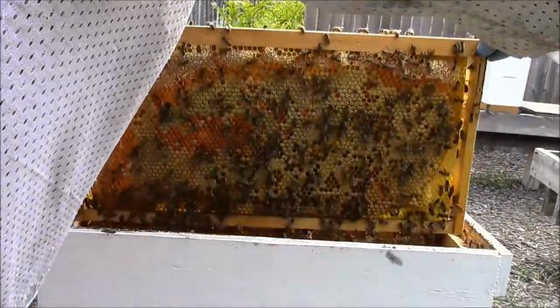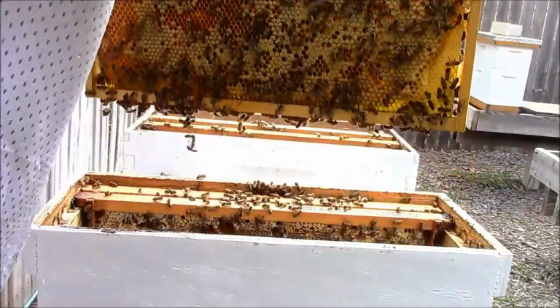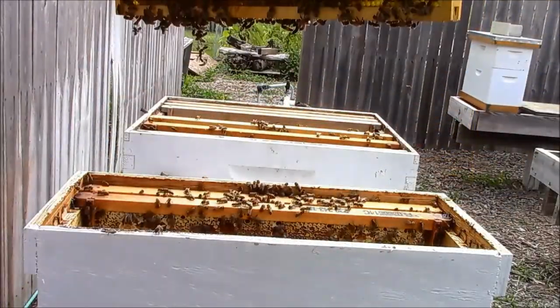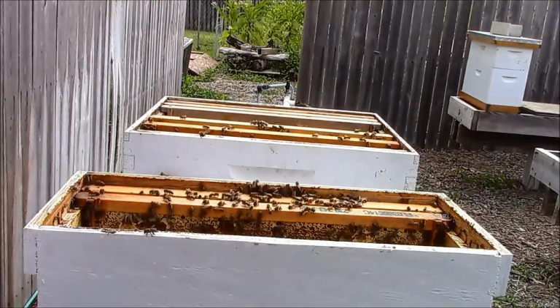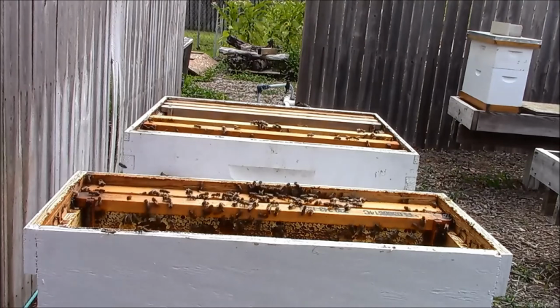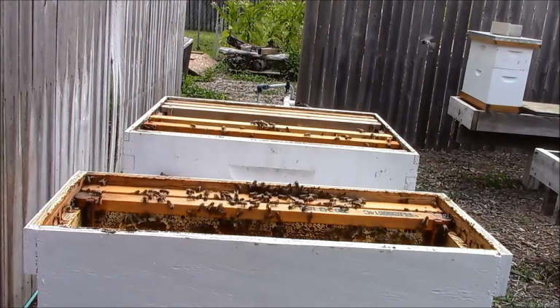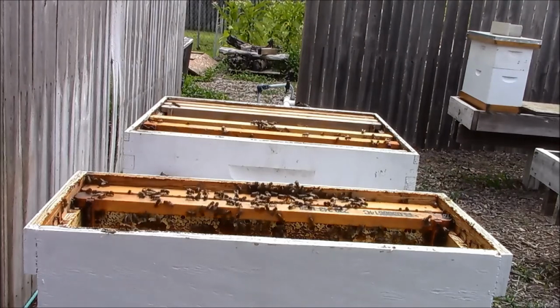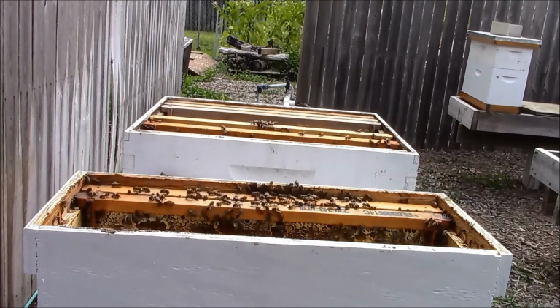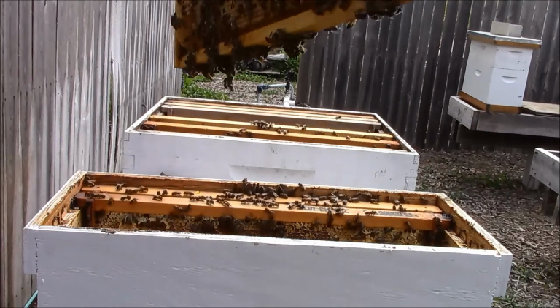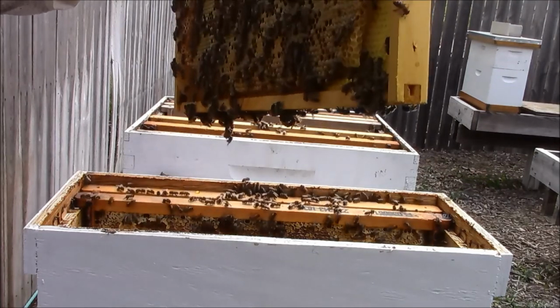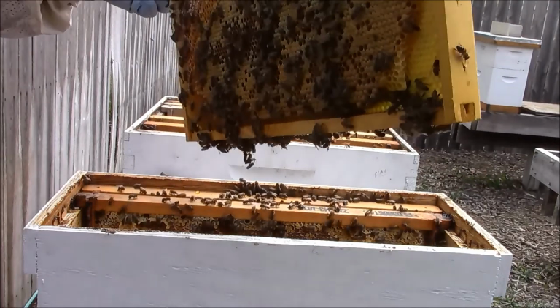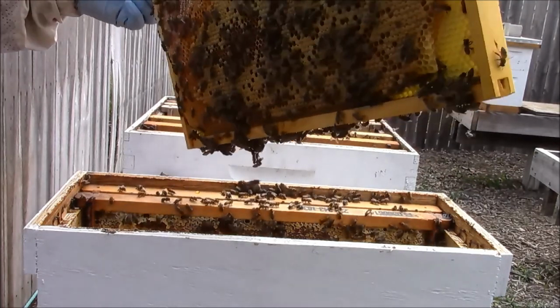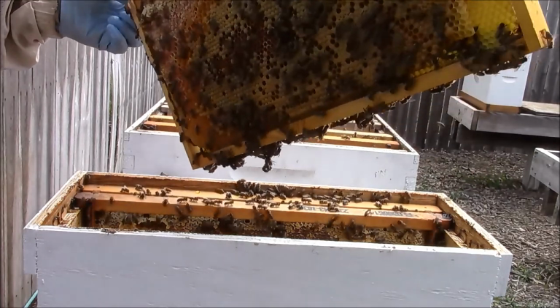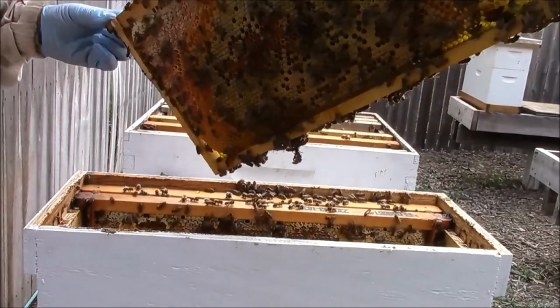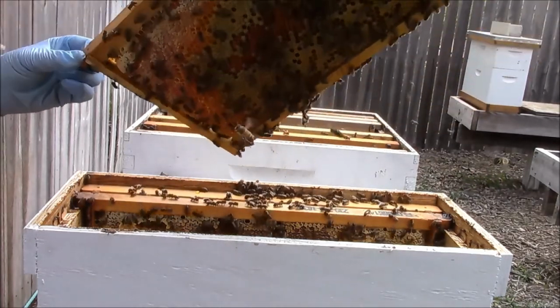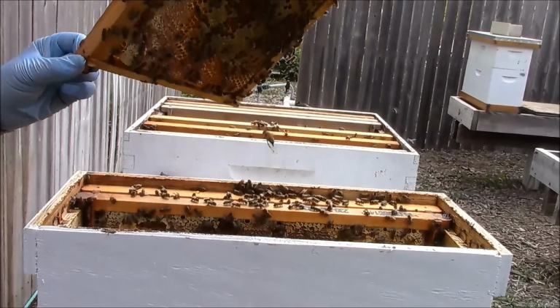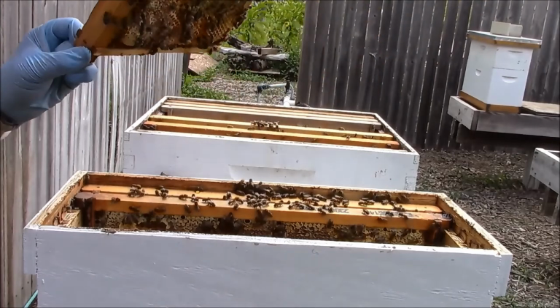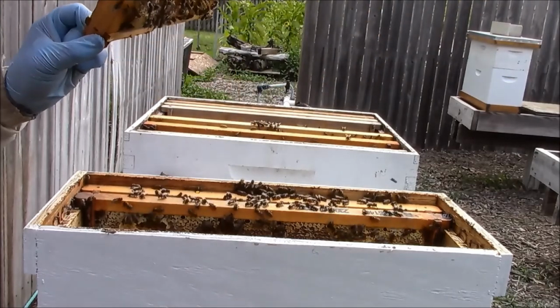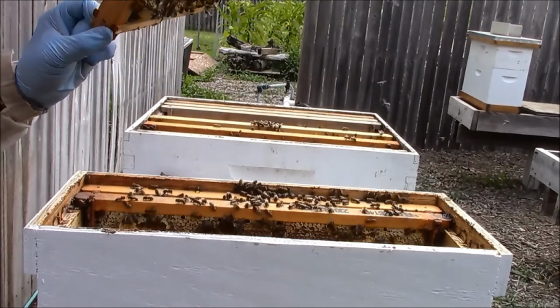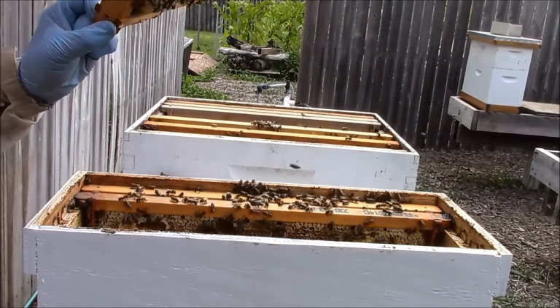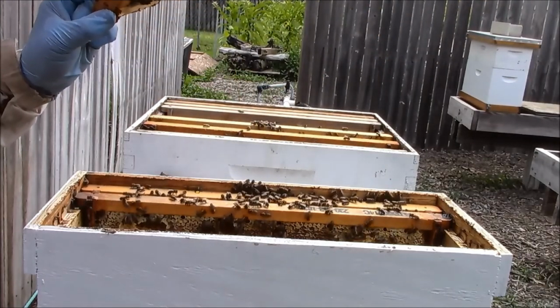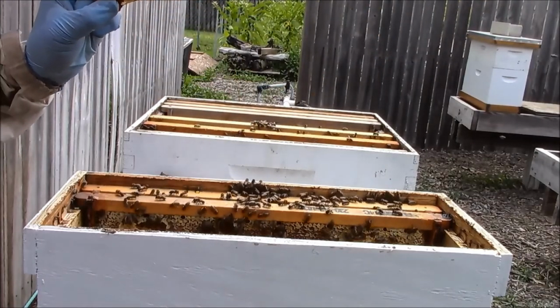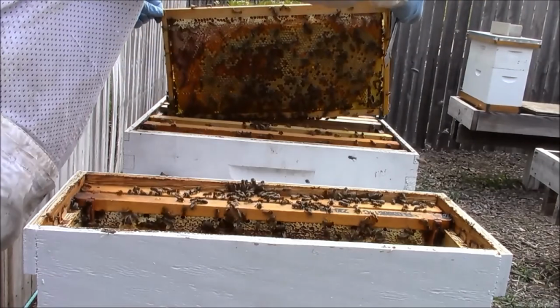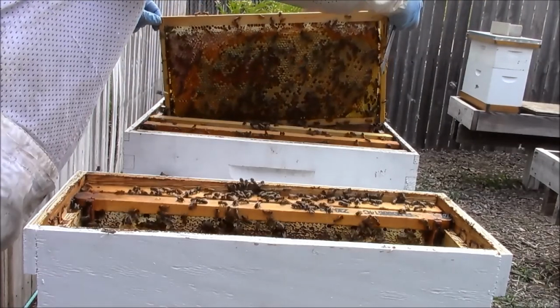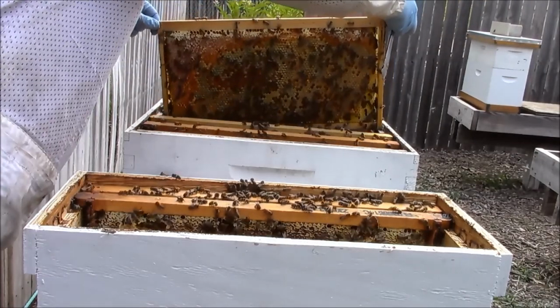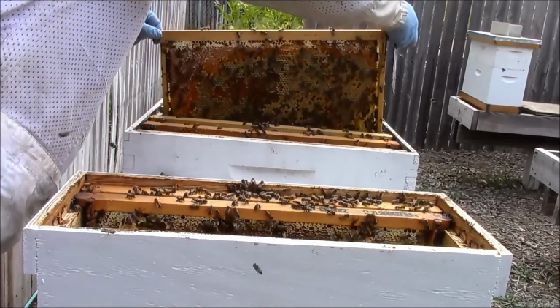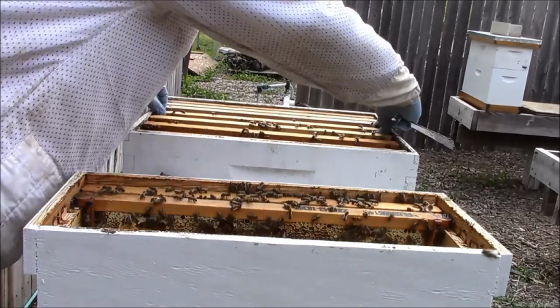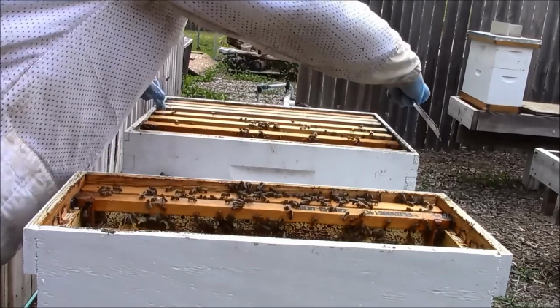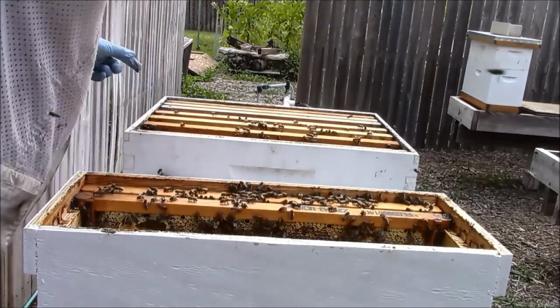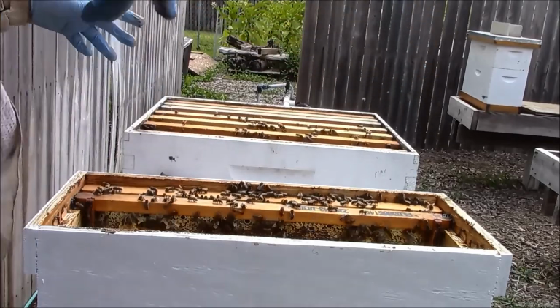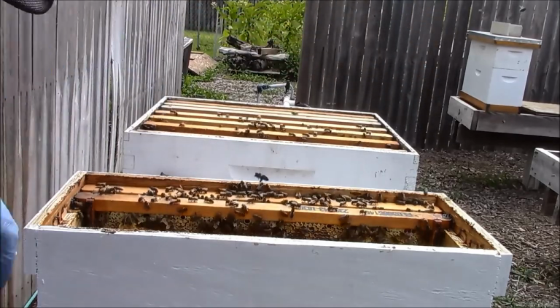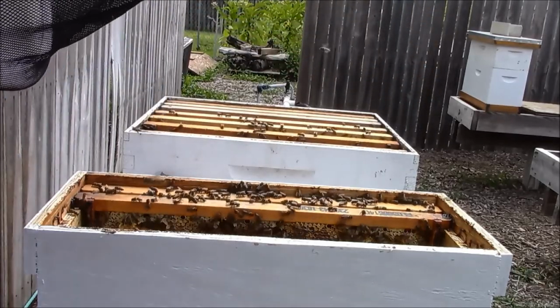I do like that gorgeous frame of brood. I'm seeing capped brood, so I really don't even need to find the queen.